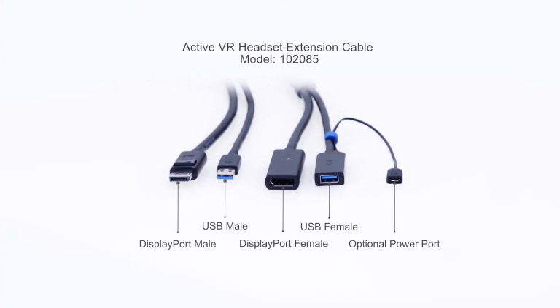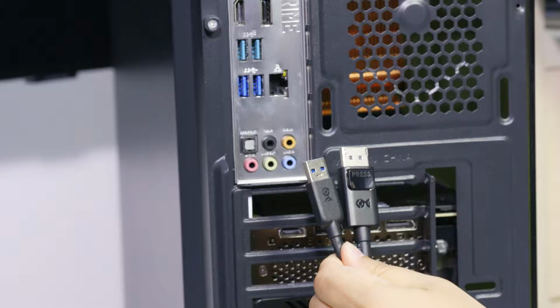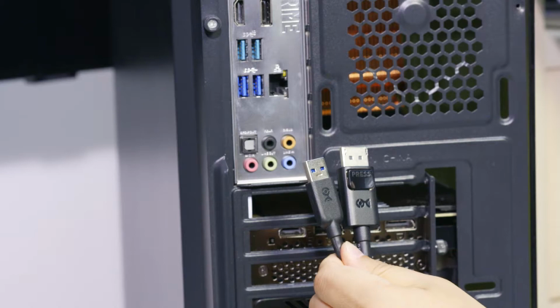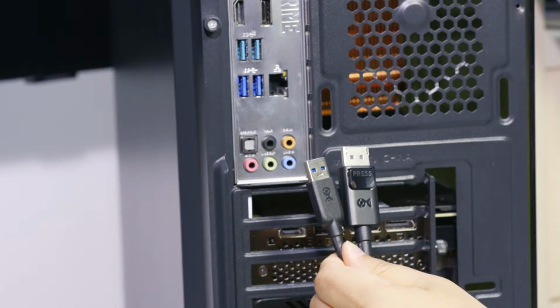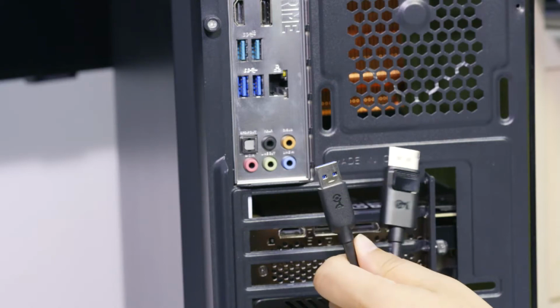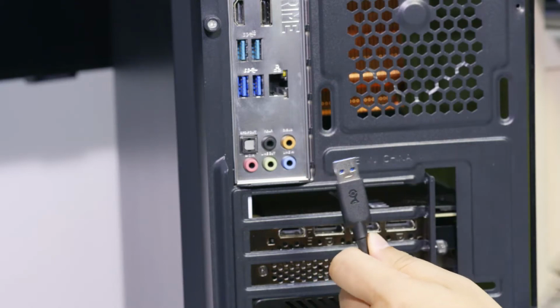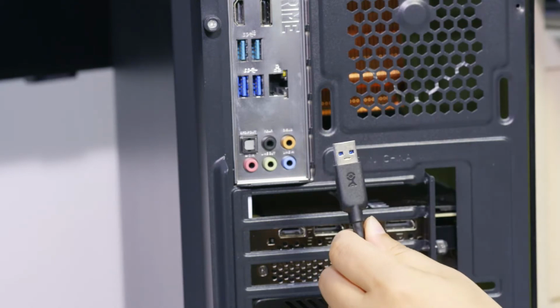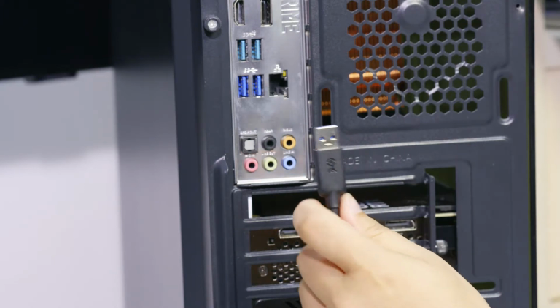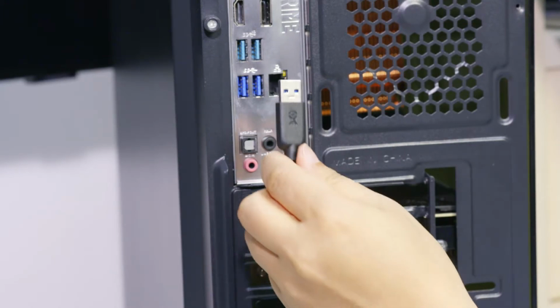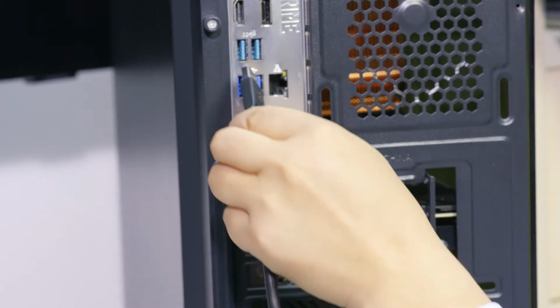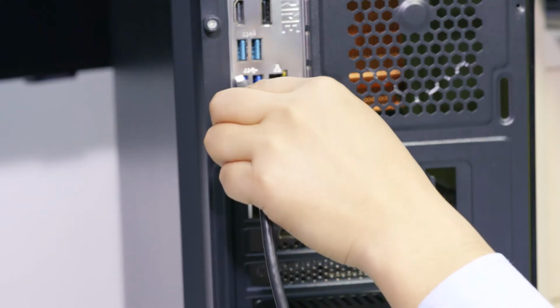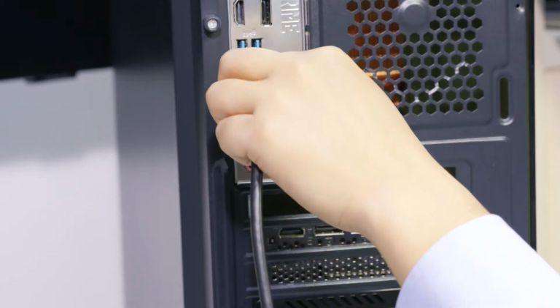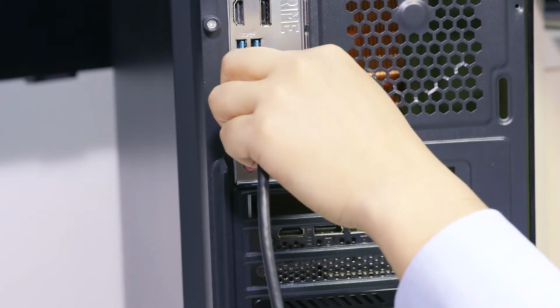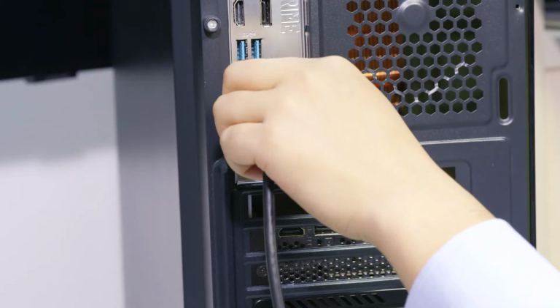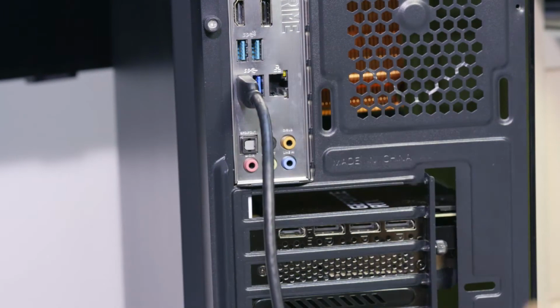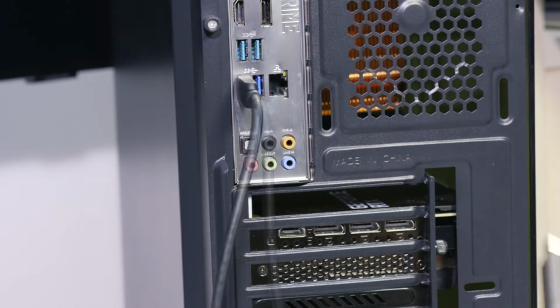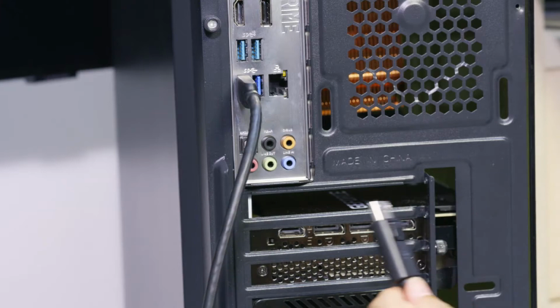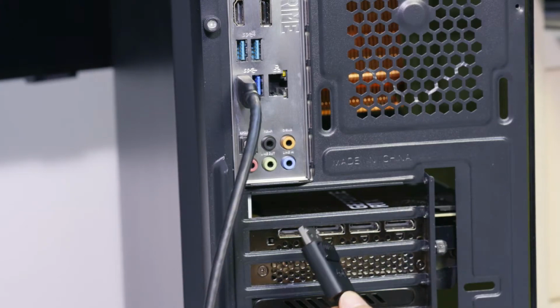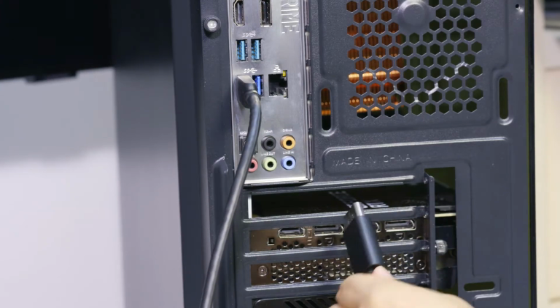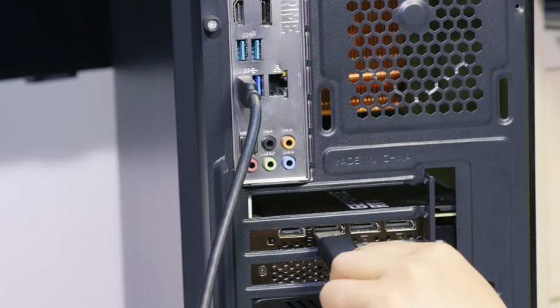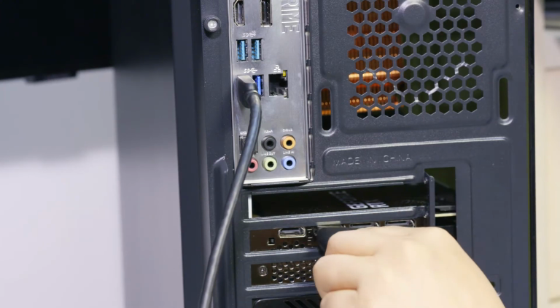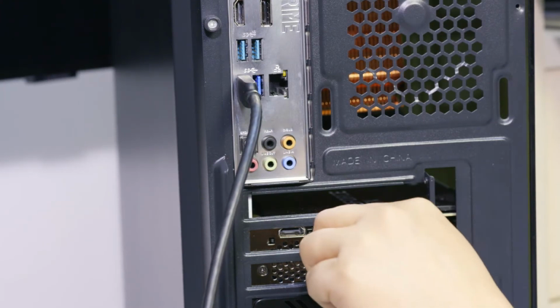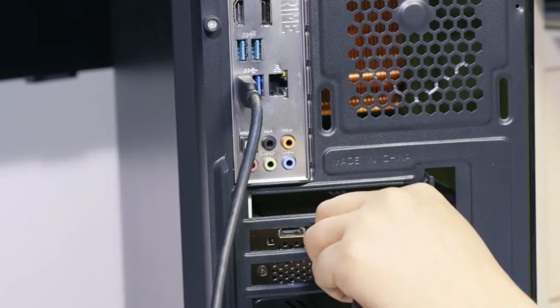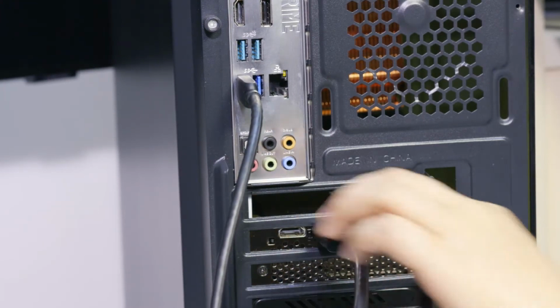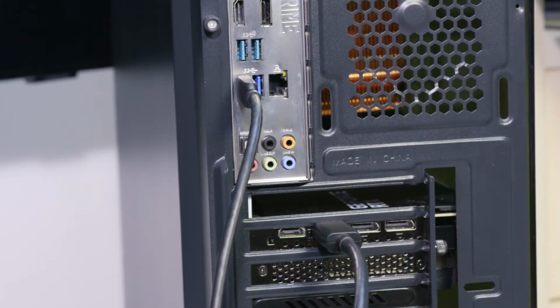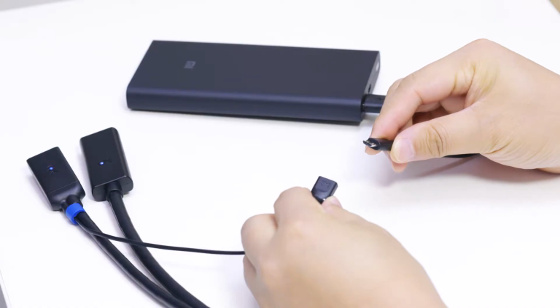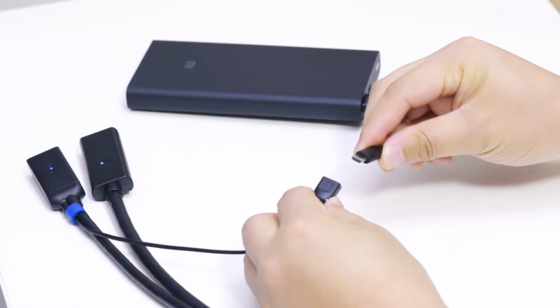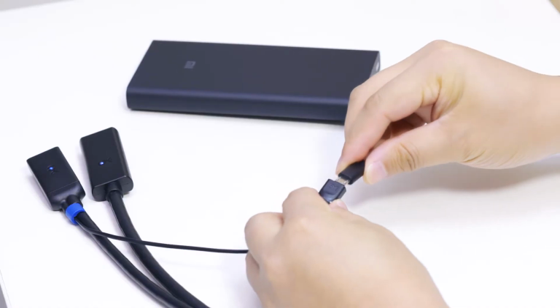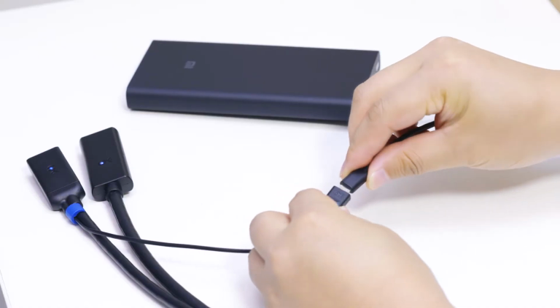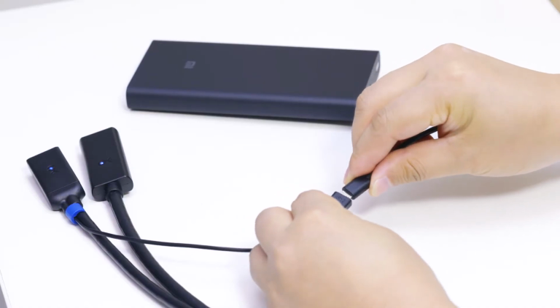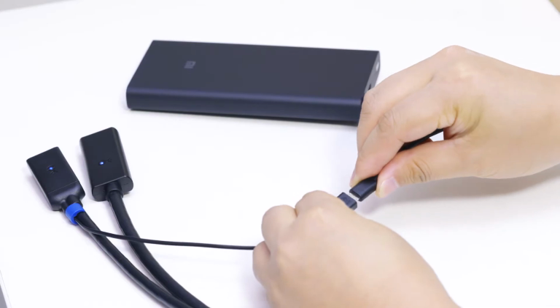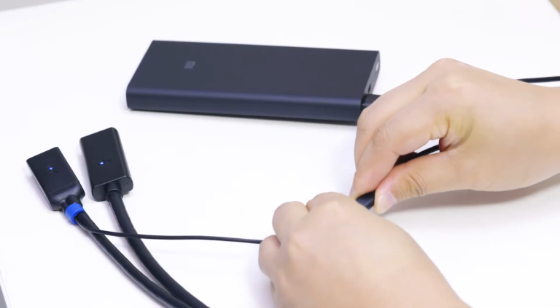The extension cable features an active USB 3.0 and a DisplayPort cable all-in-one, with an optional micro USB power port if needed.